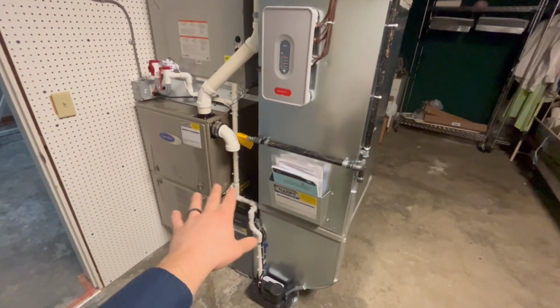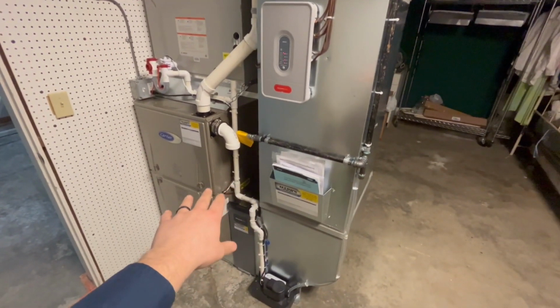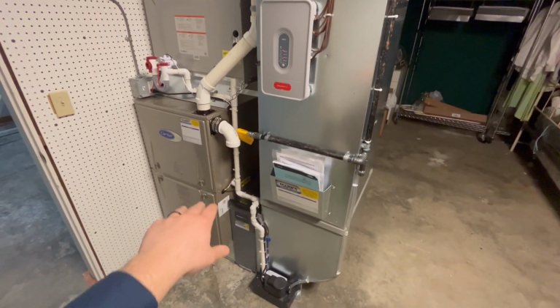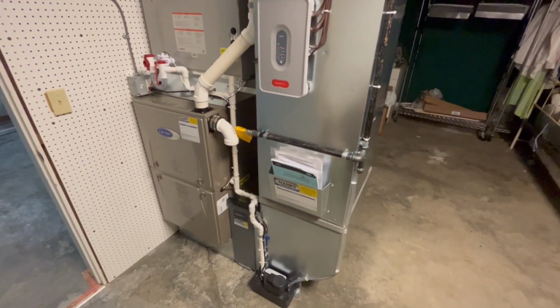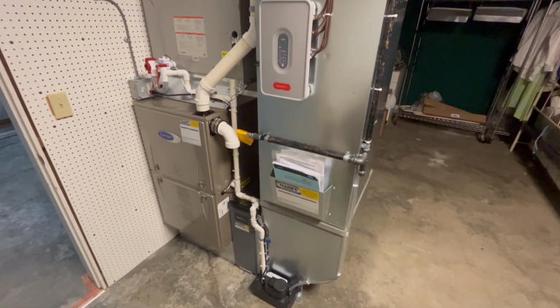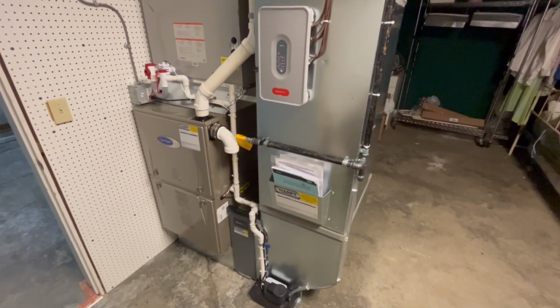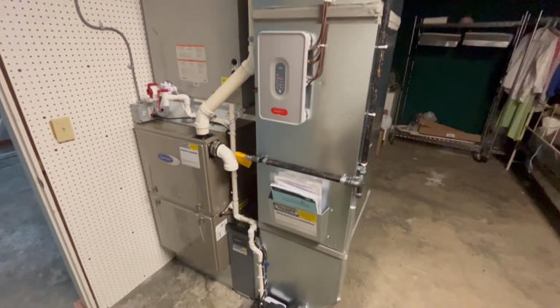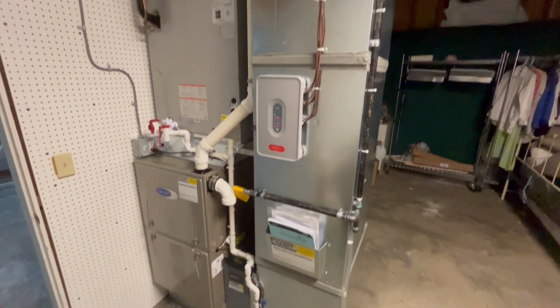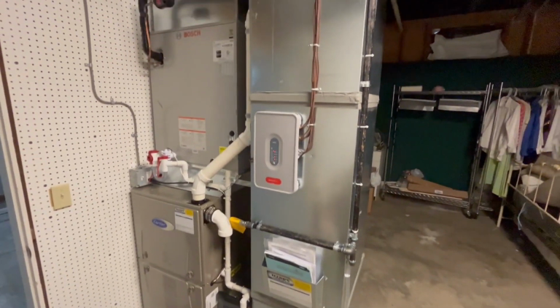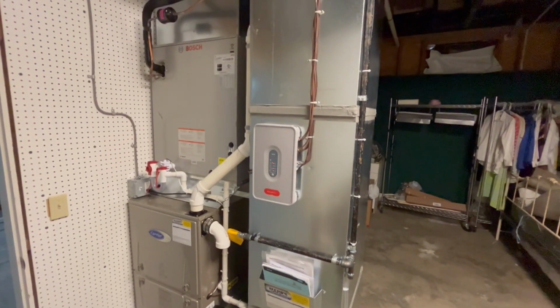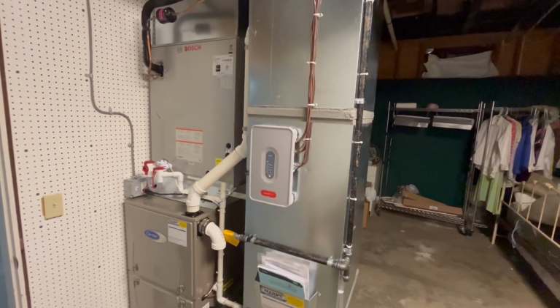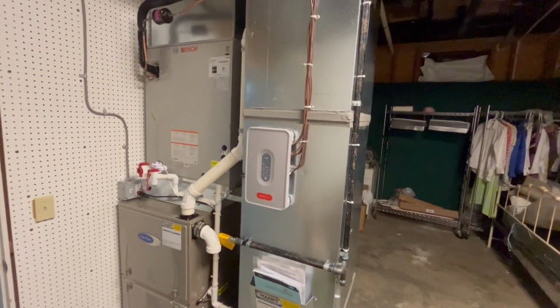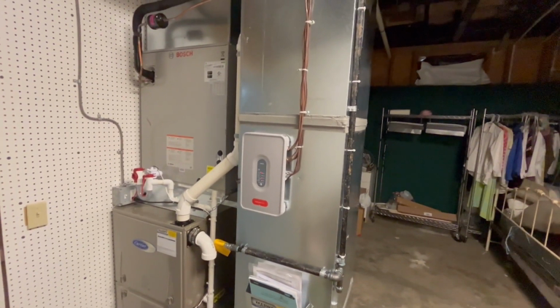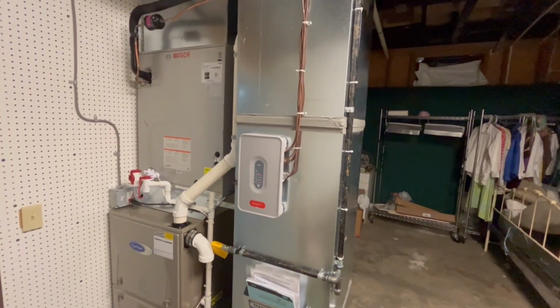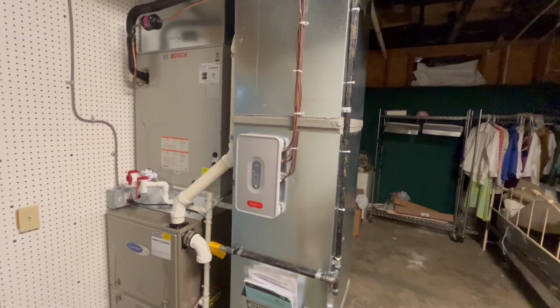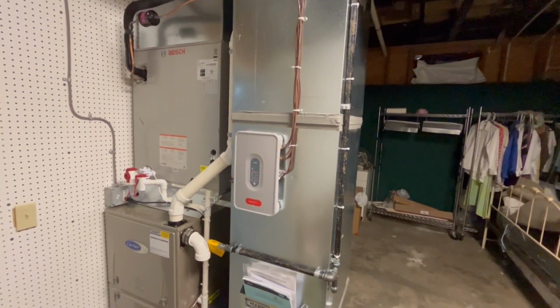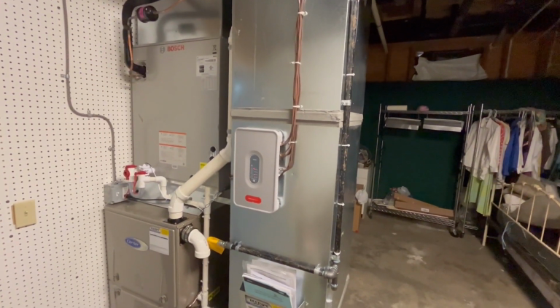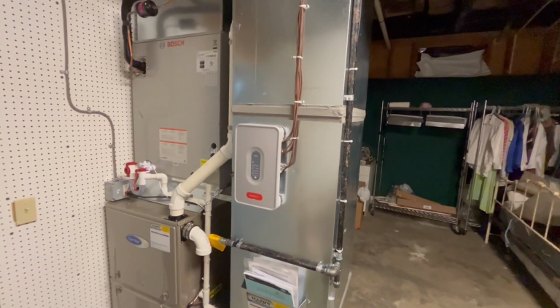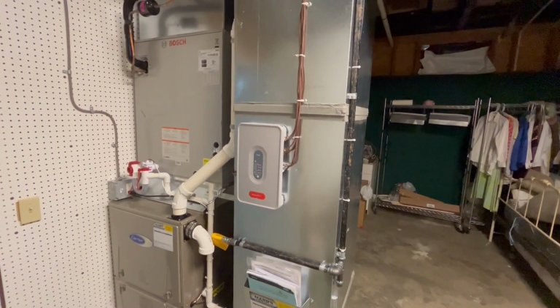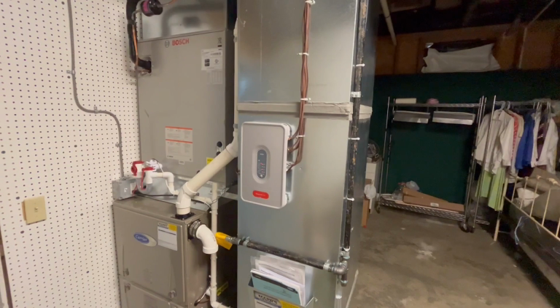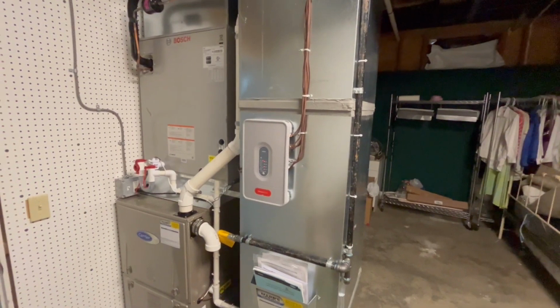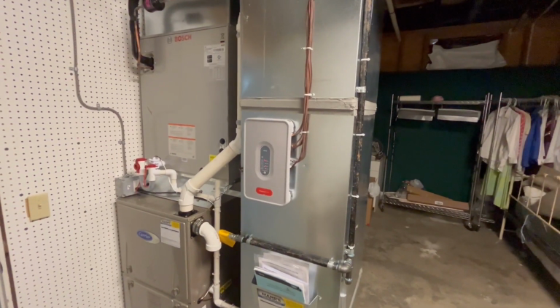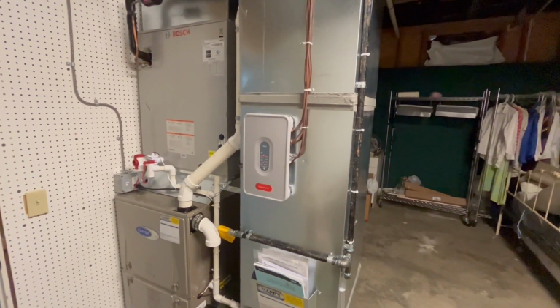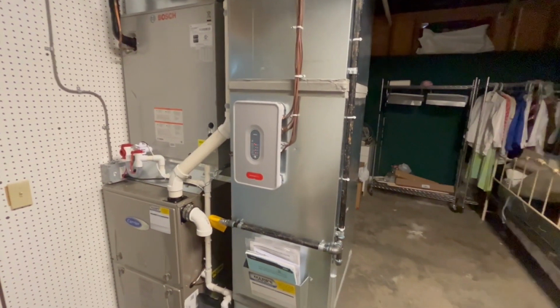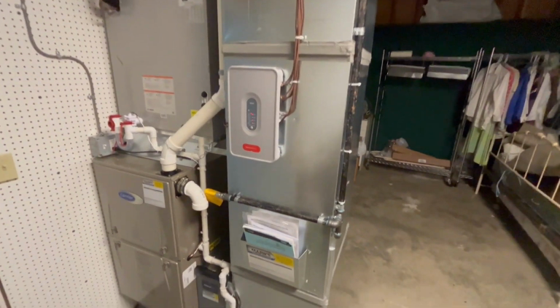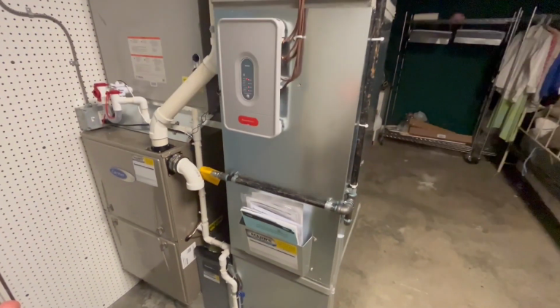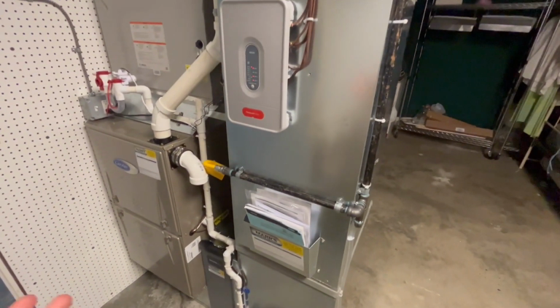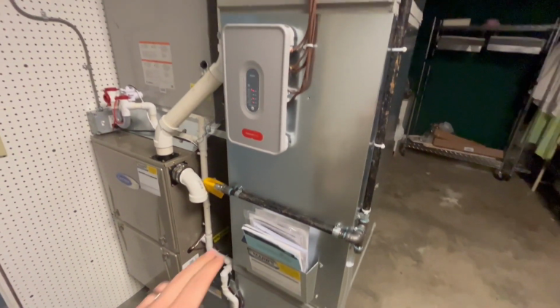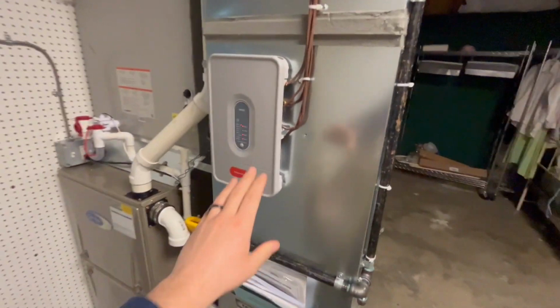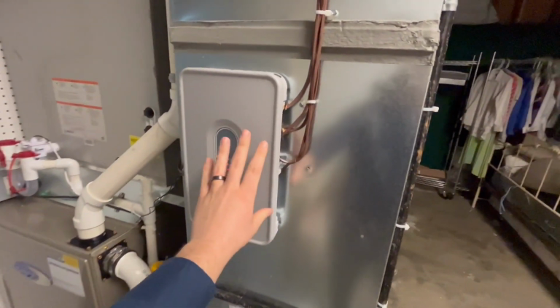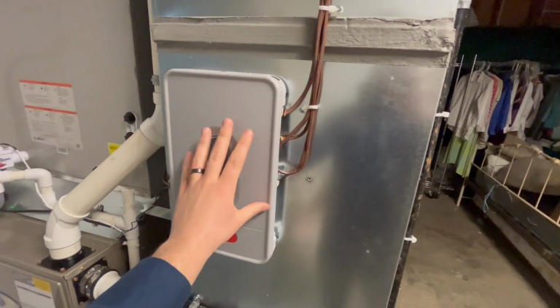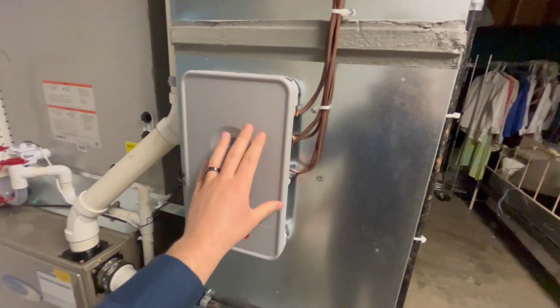We have a zoned dual fuel heat pump and gas furnace system. Inside we've got a Carrier two-stage furnace, and outside we have a Bosch five-ton heat pump that's also two-stage in this application. And we've got the cool thing here — zoning.